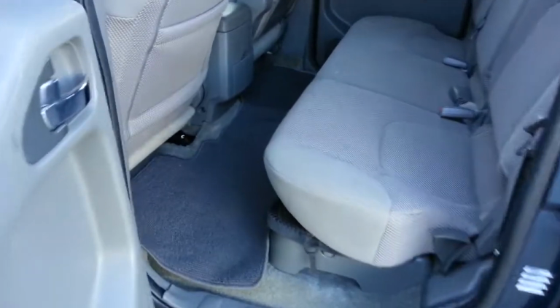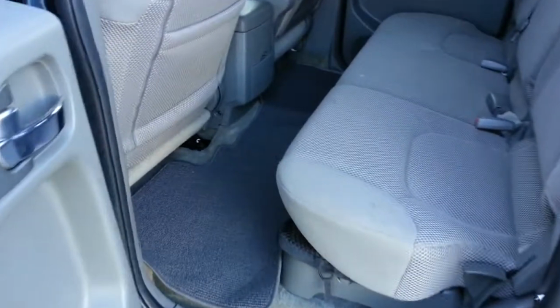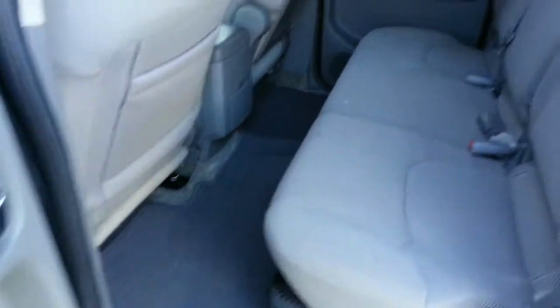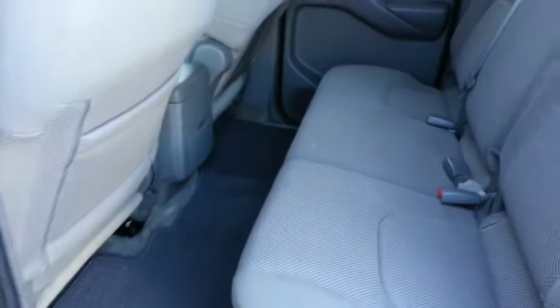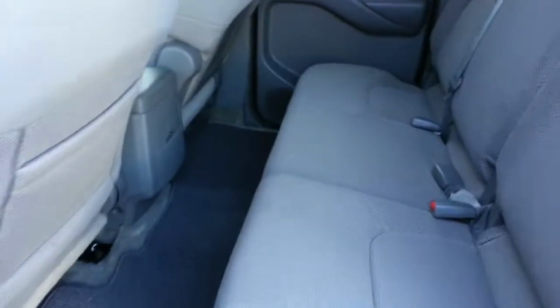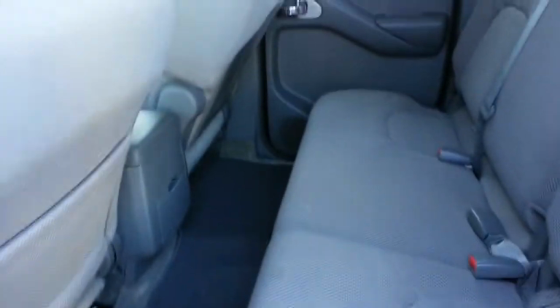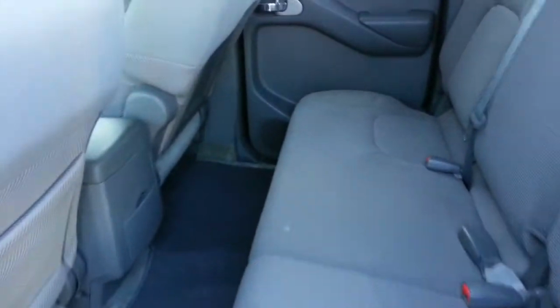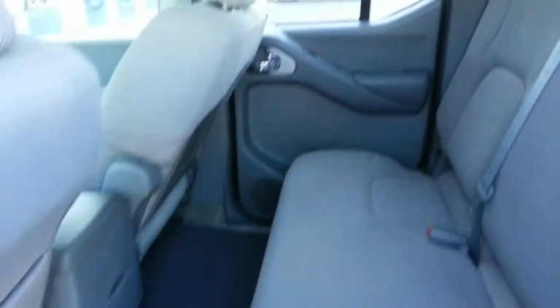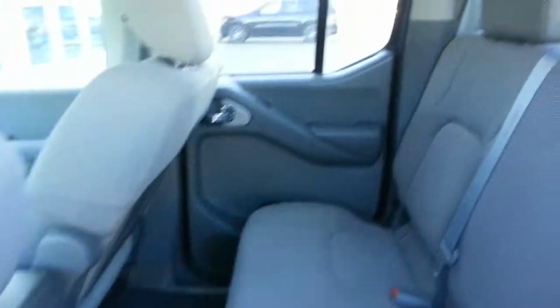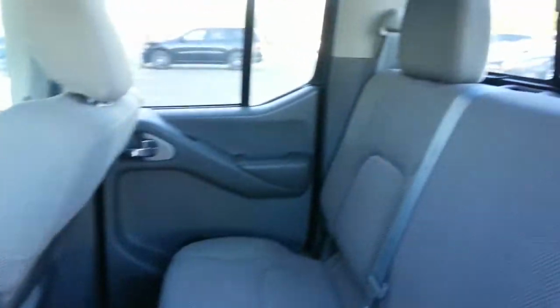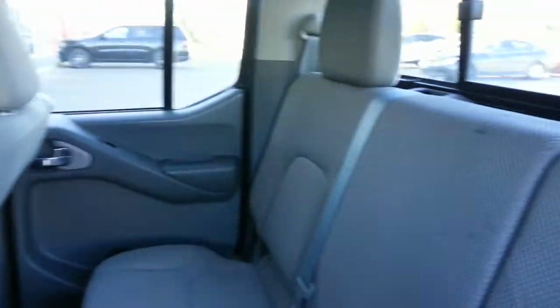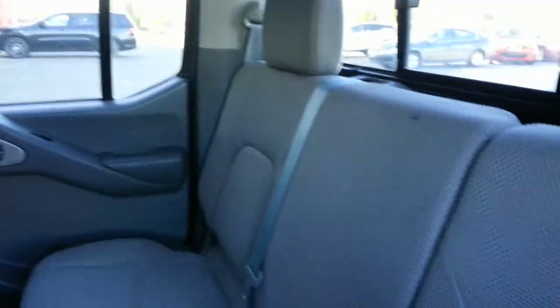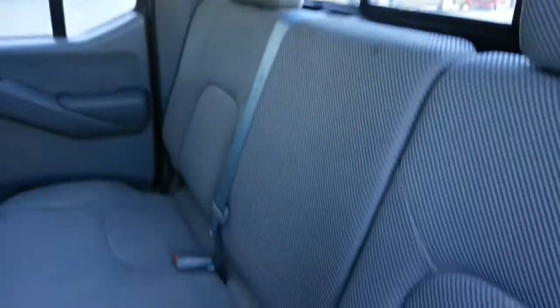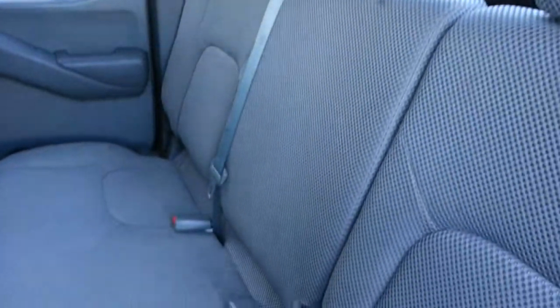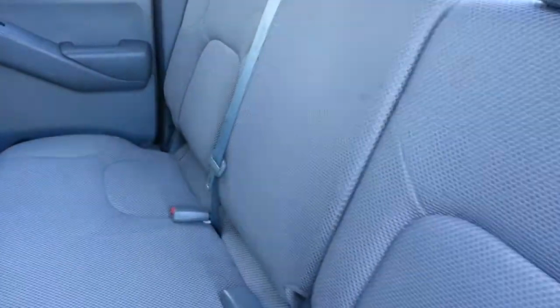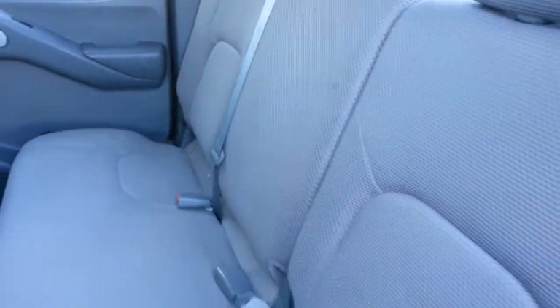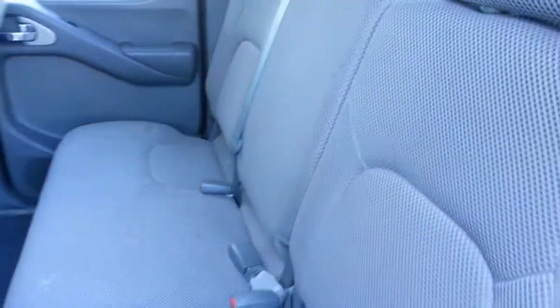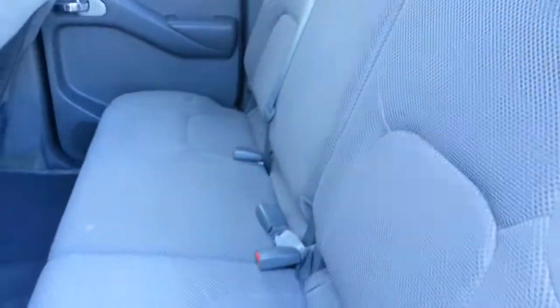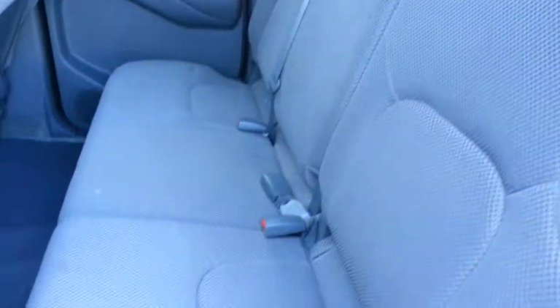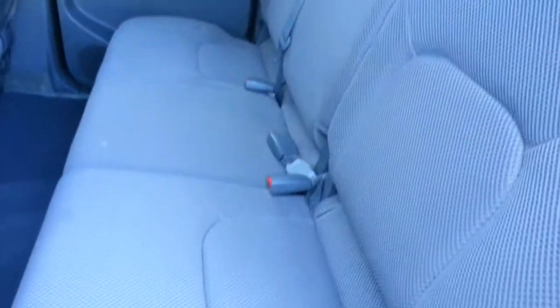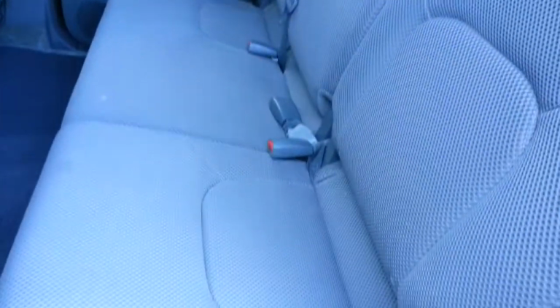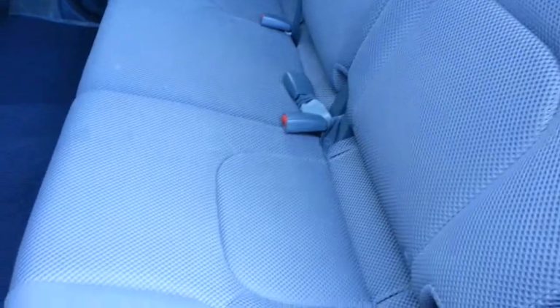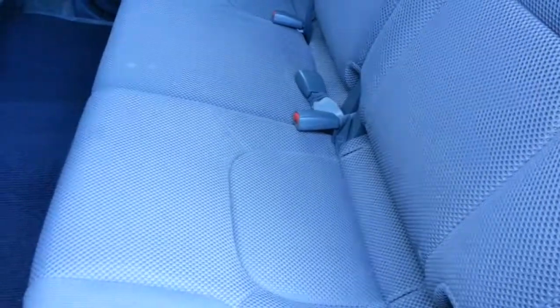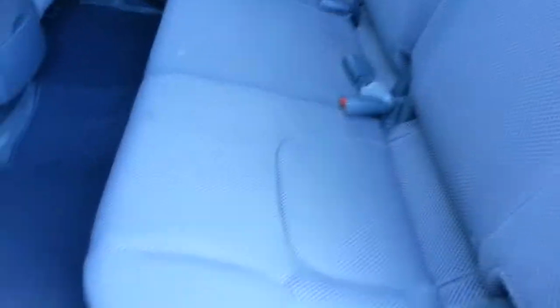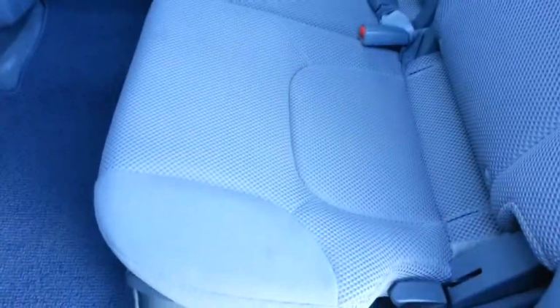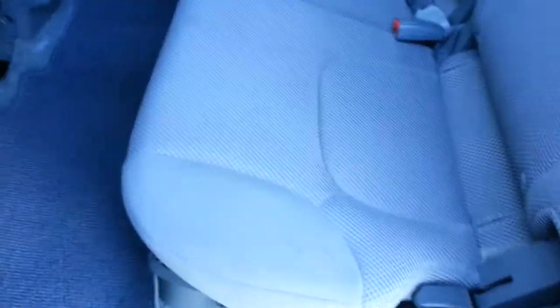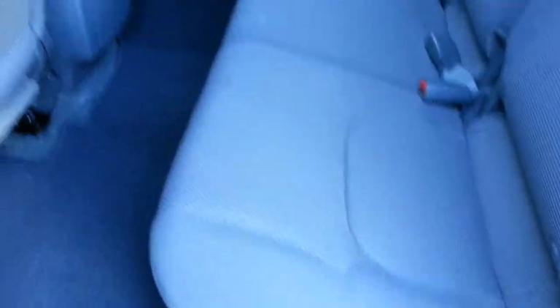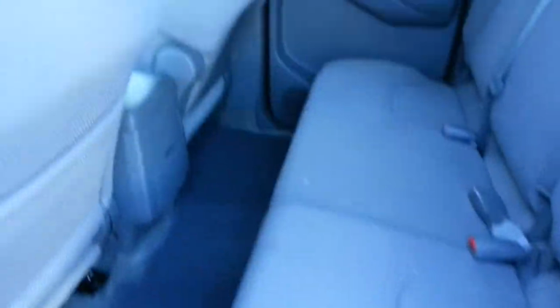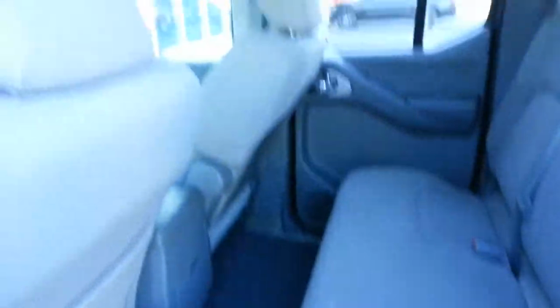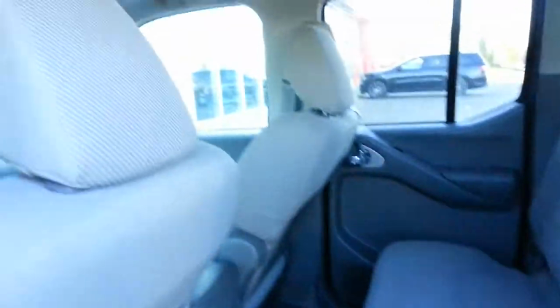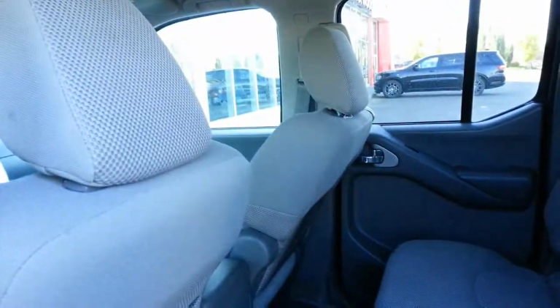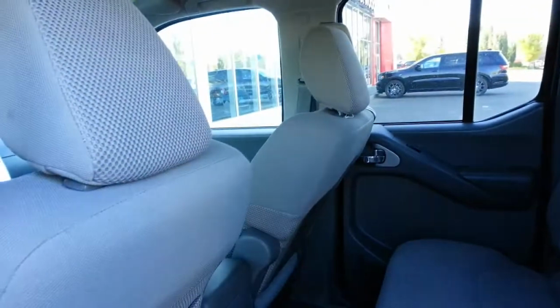And of course there's quite a bit of room in the rear seating area, and no big tears or anything on the upholstery. So it's in excellent condition all around.